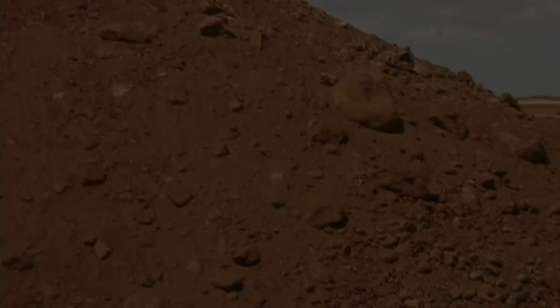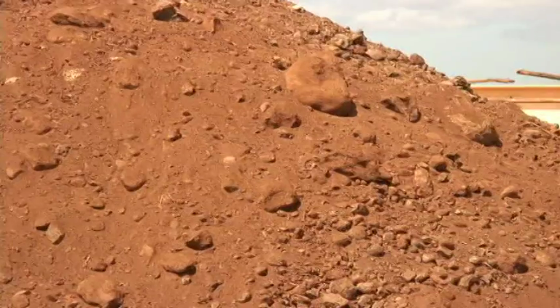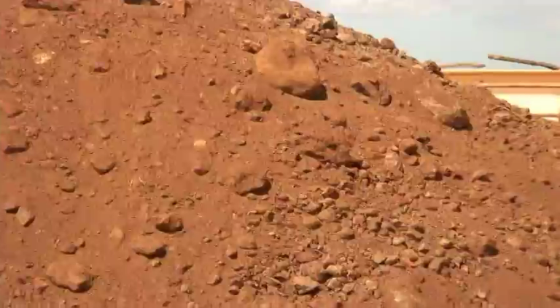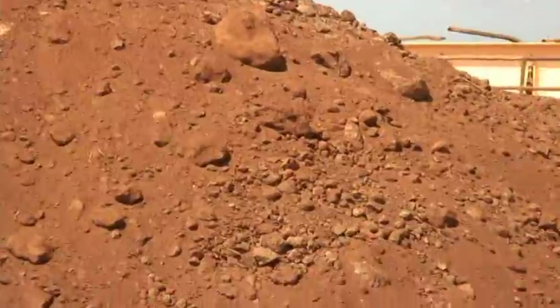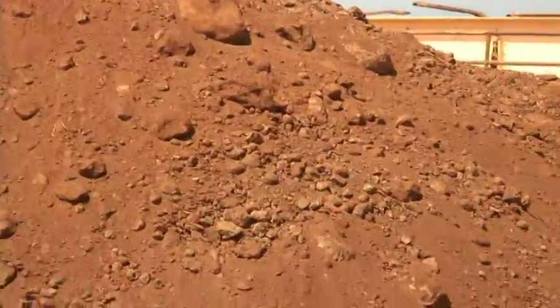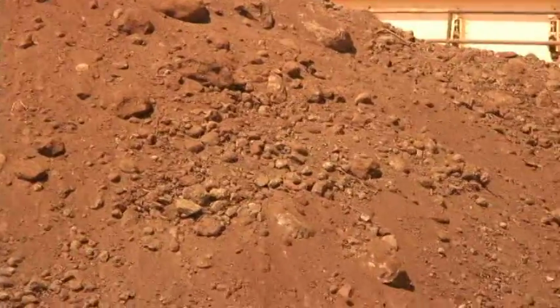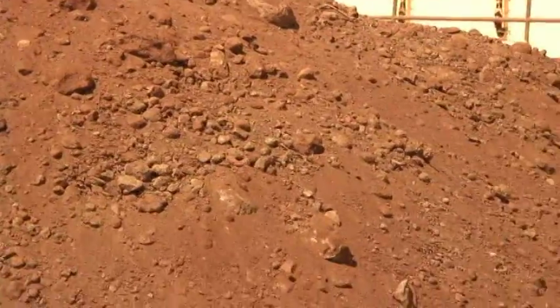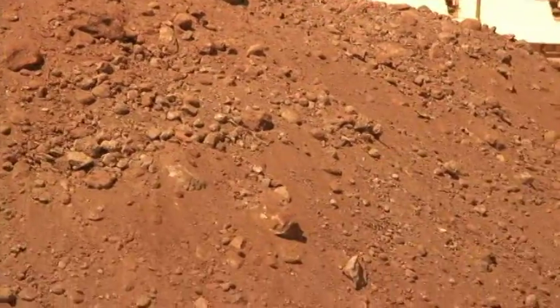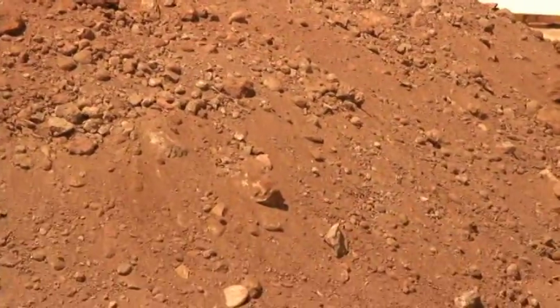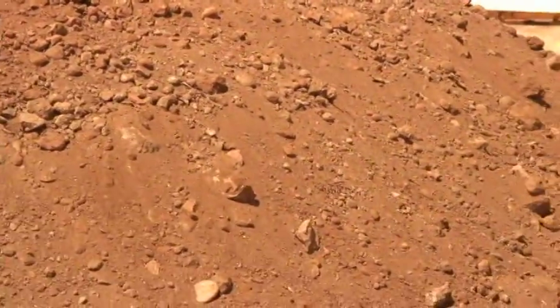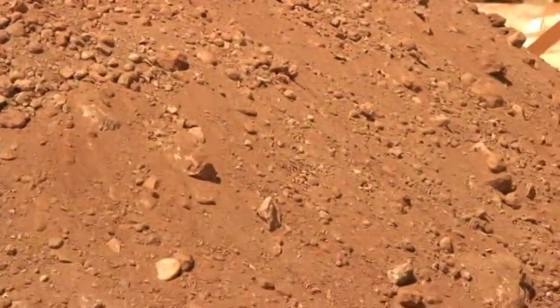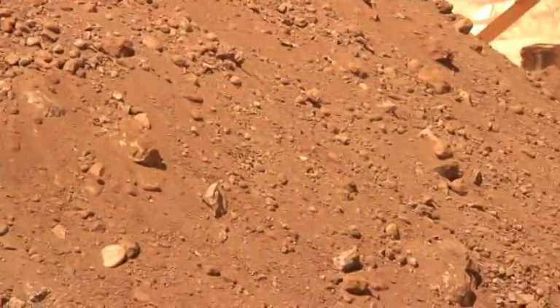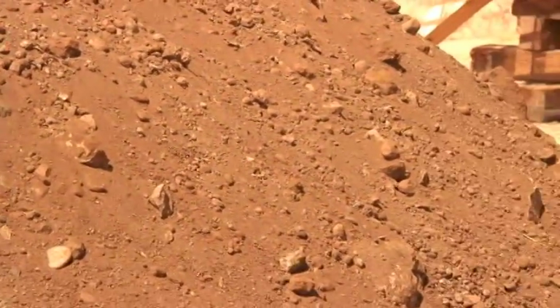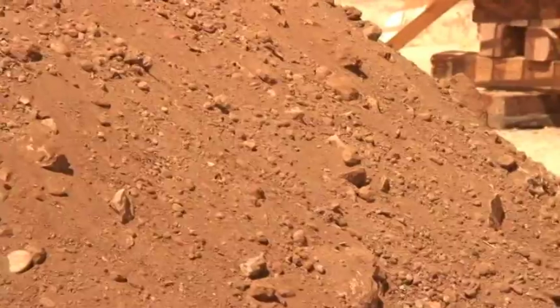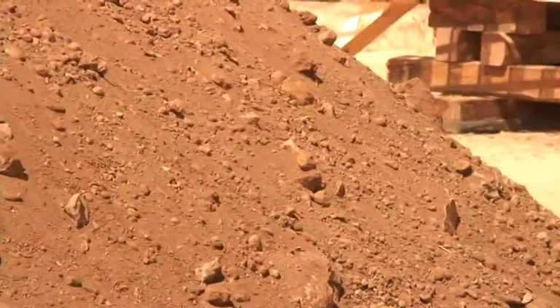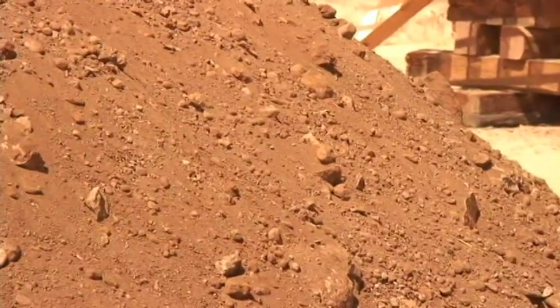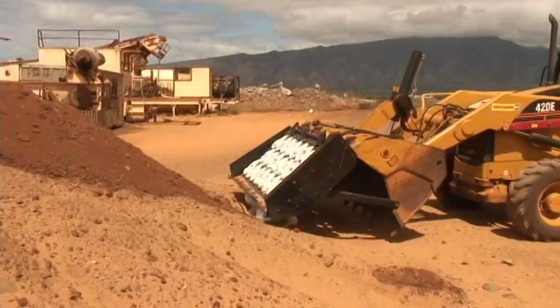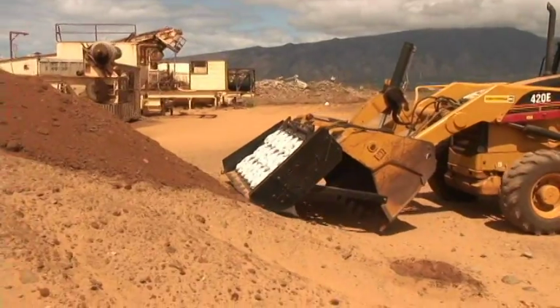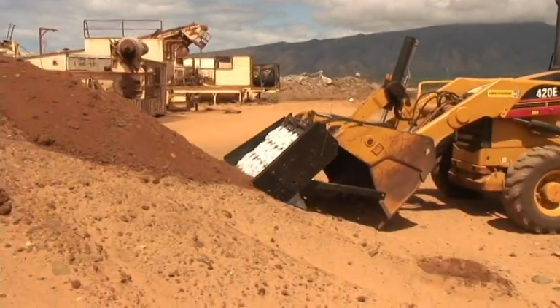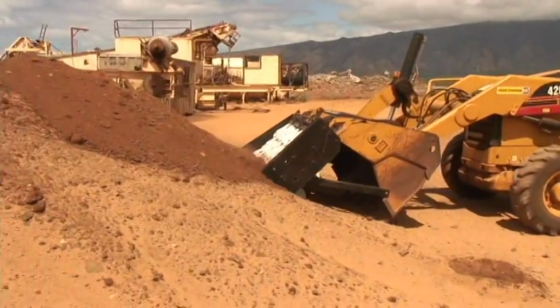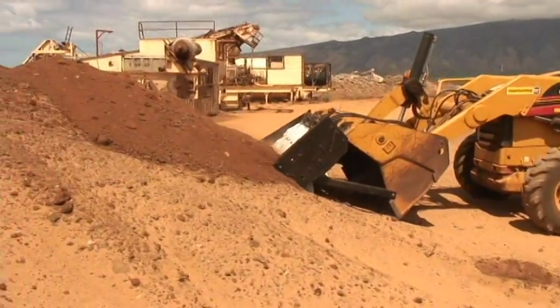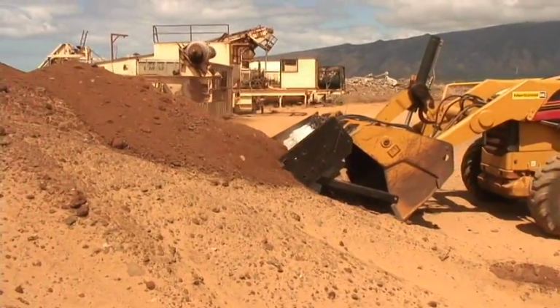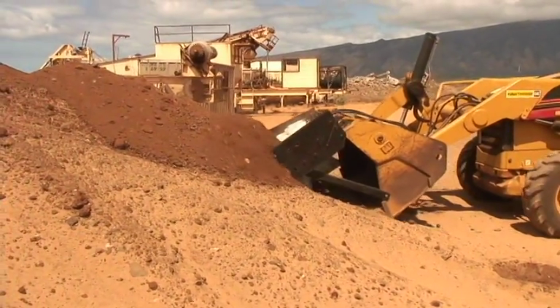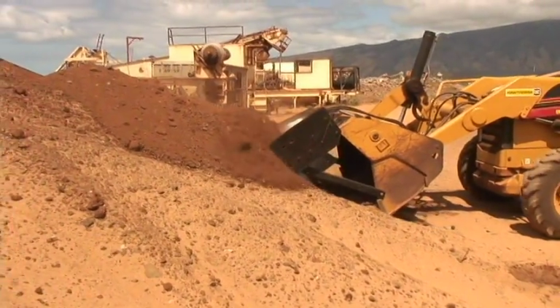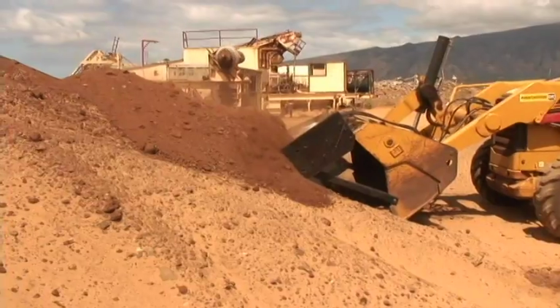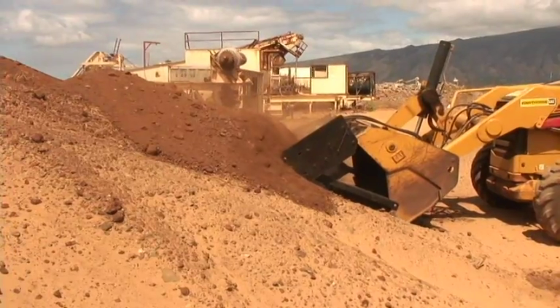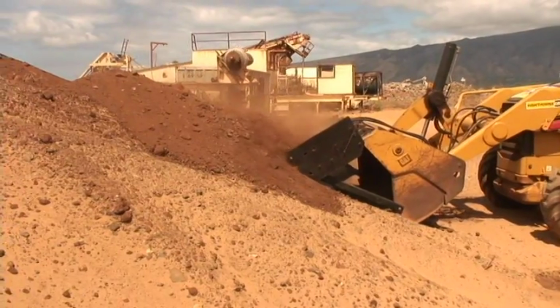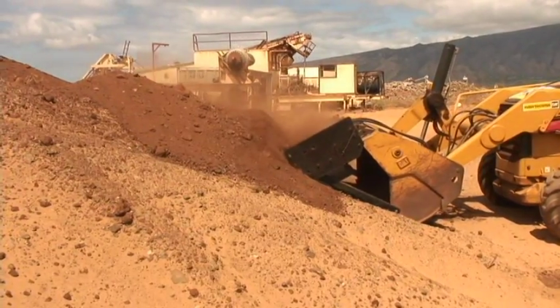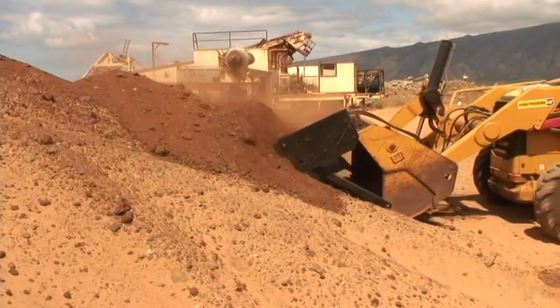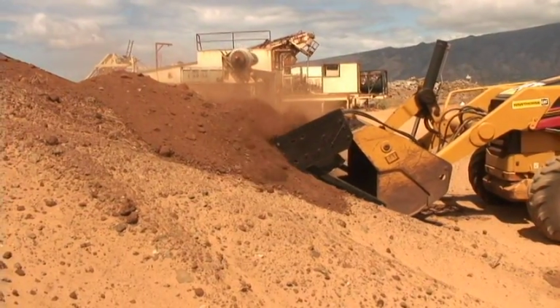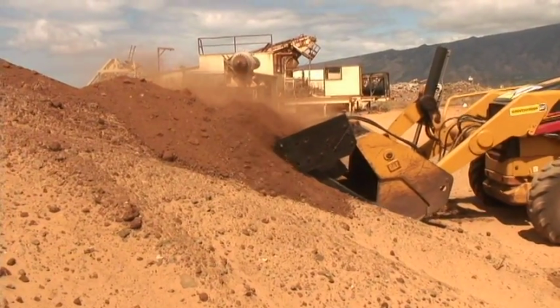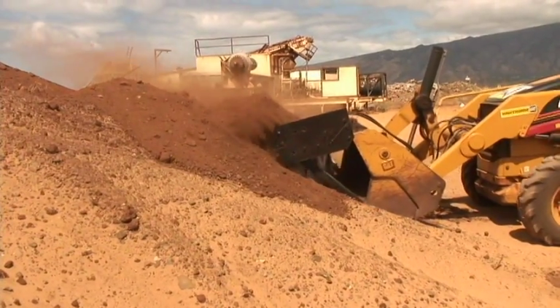This pile was previously loosened utilizing the loader bucket. The largest rocks are 6 to 8 inches, and as you can see, the Sandmaster 26 has no difficulty in handling the material. Because the triggers lay flat, there is nothing to damage.